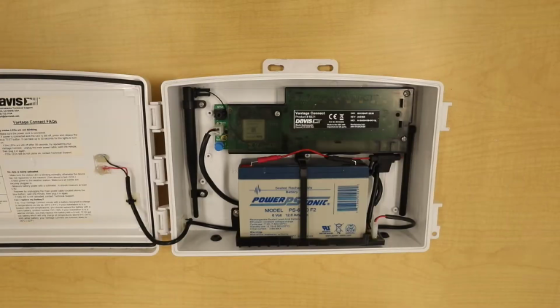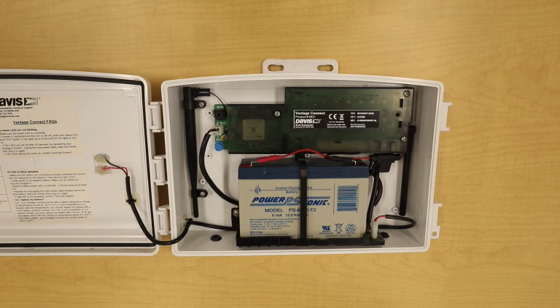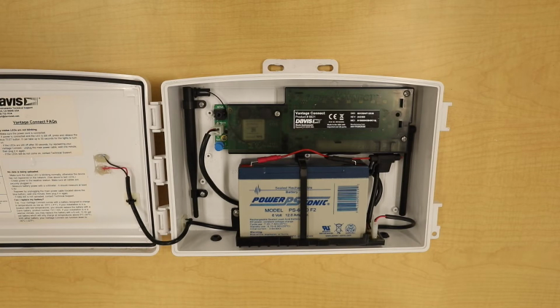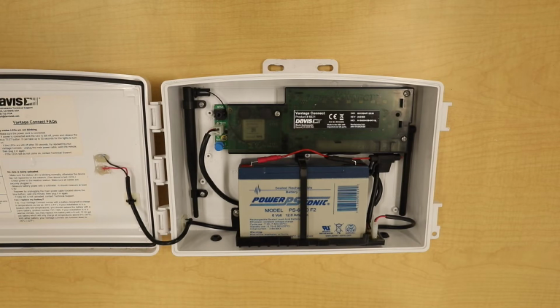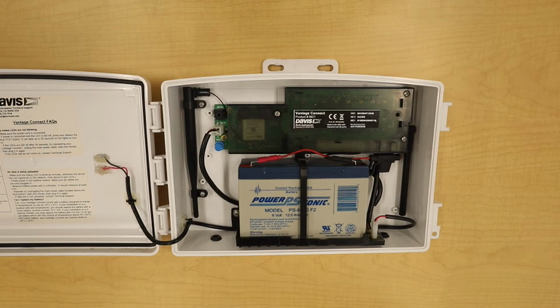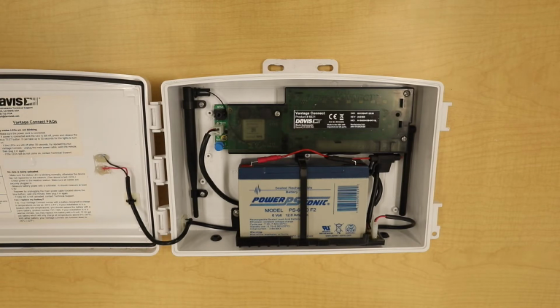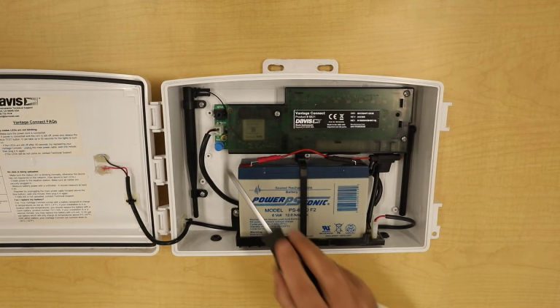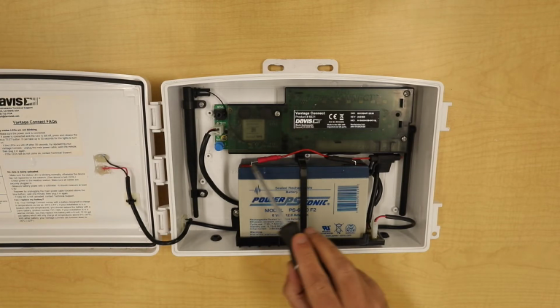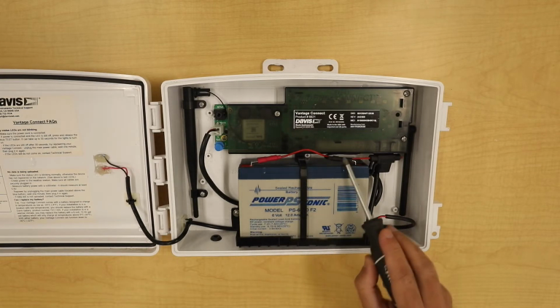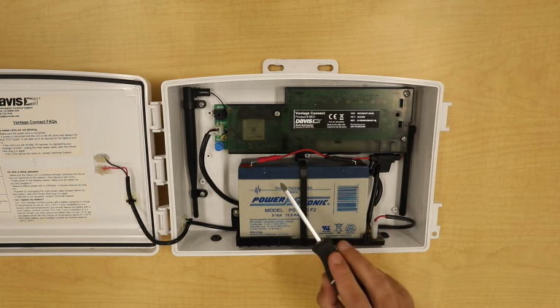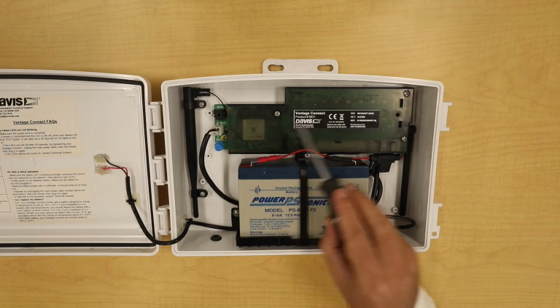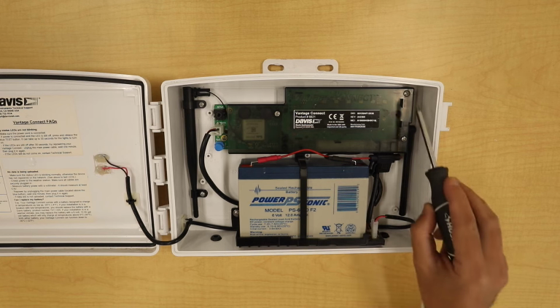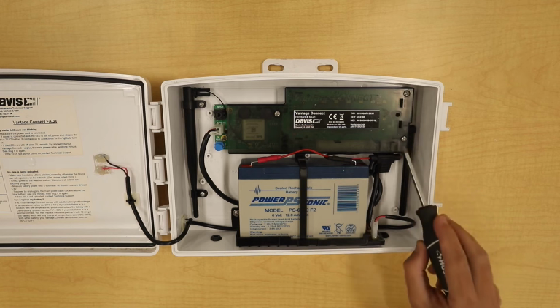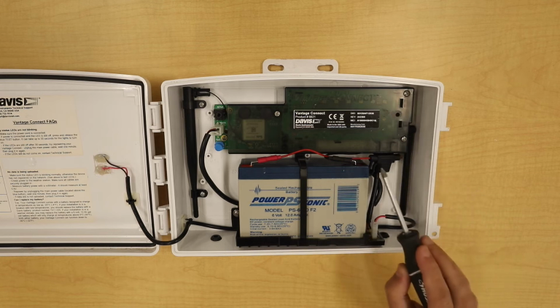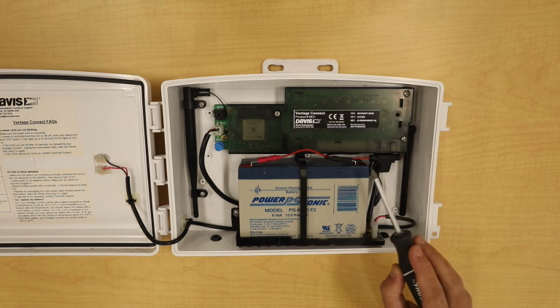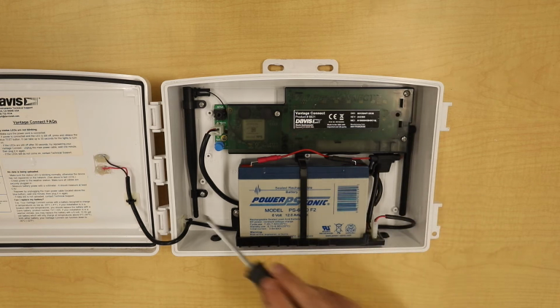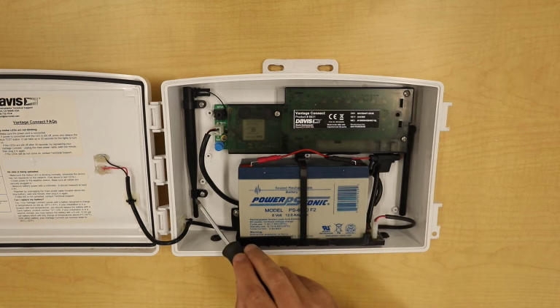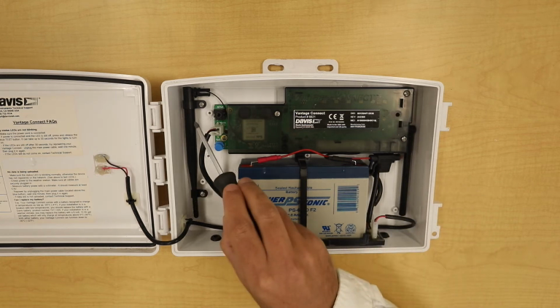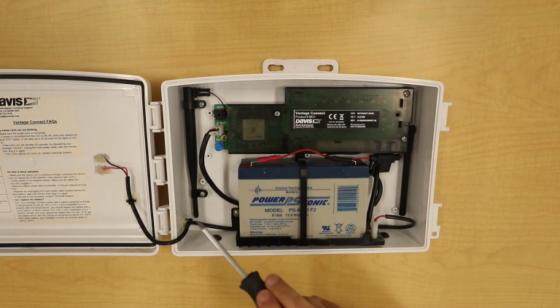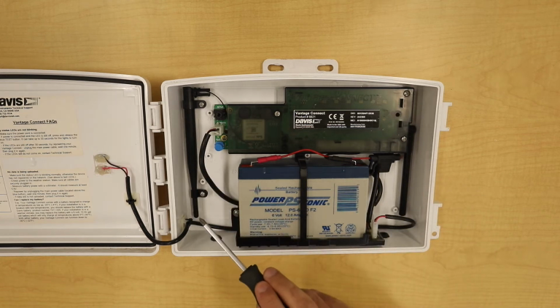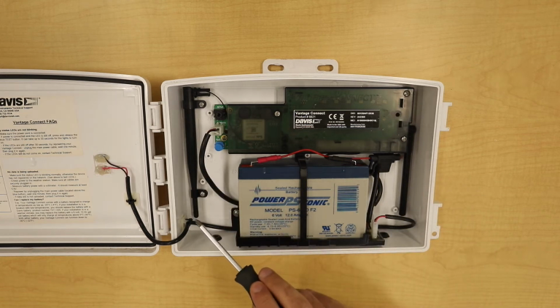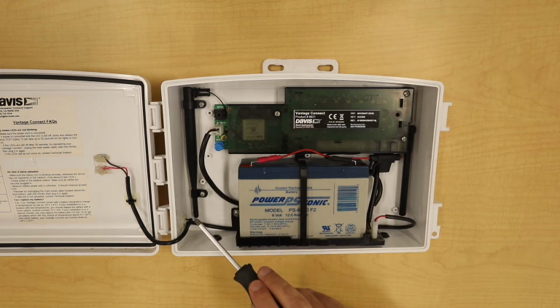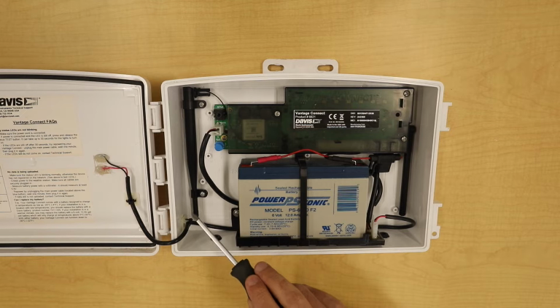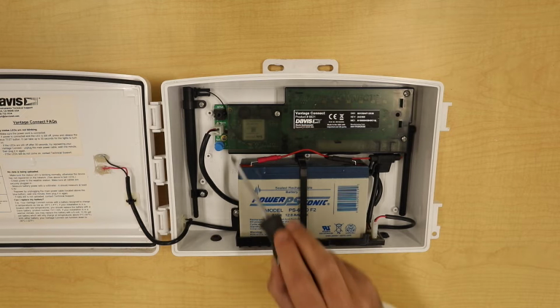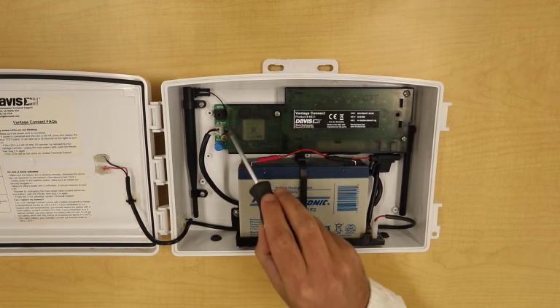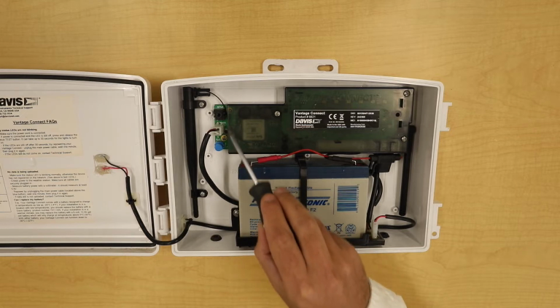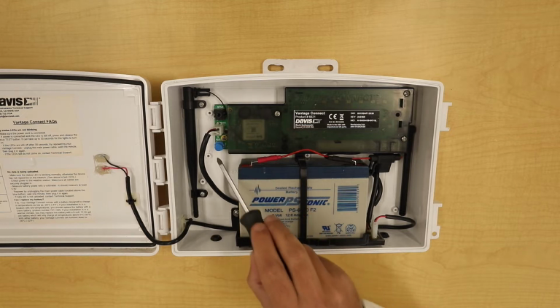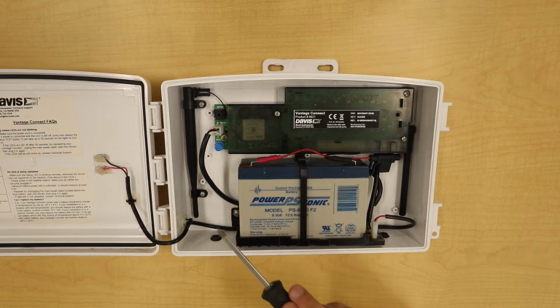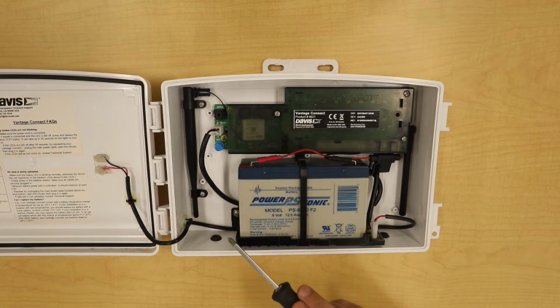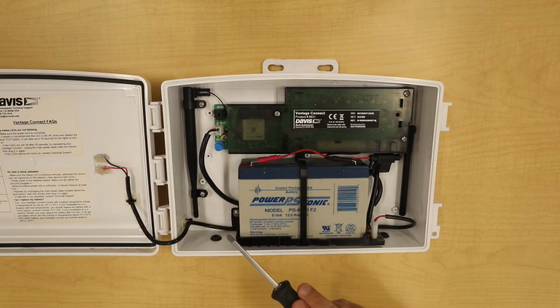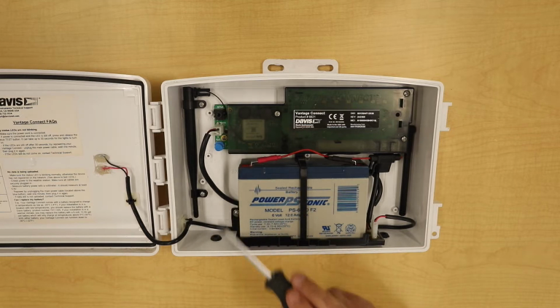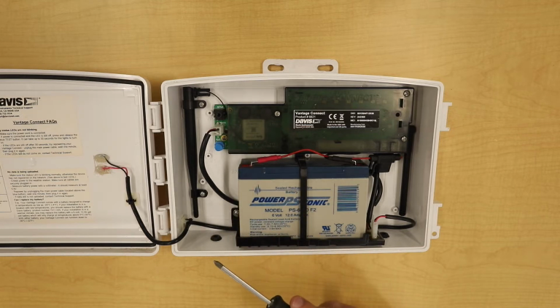To remove the Vantage Connect board, we're going to disconnect the power, remove the screws from the cover, remove the screws that hold the antenna onto the case, and then remove the final two screws that connect the board to the case.